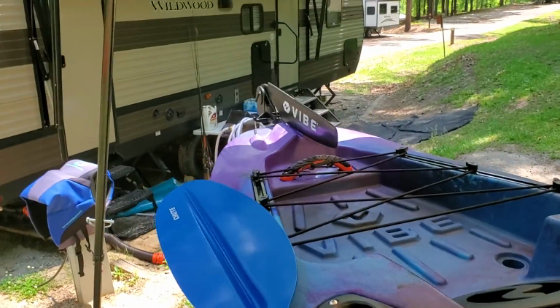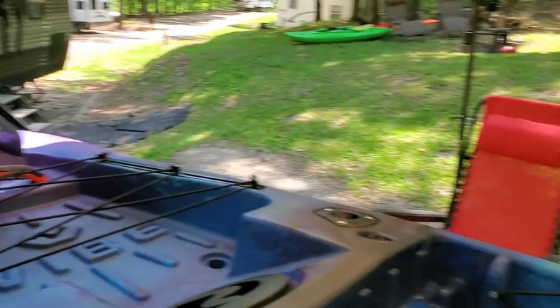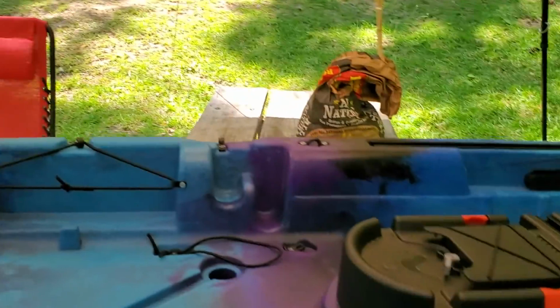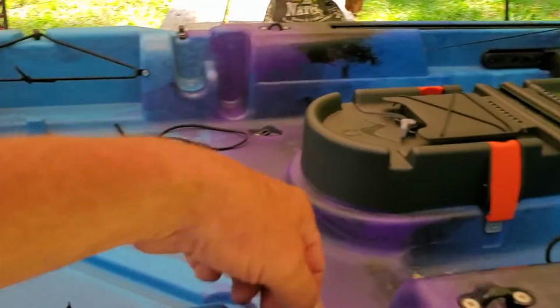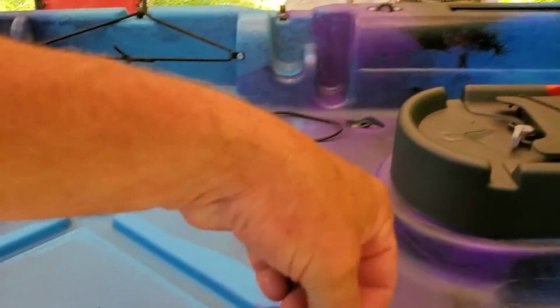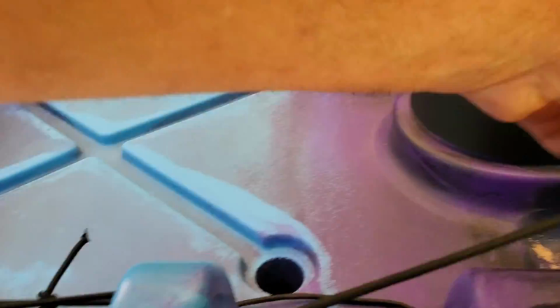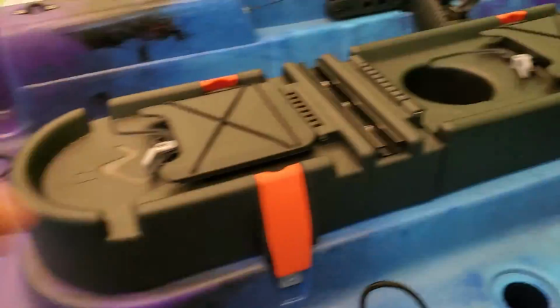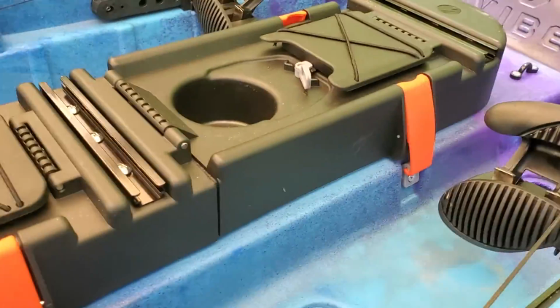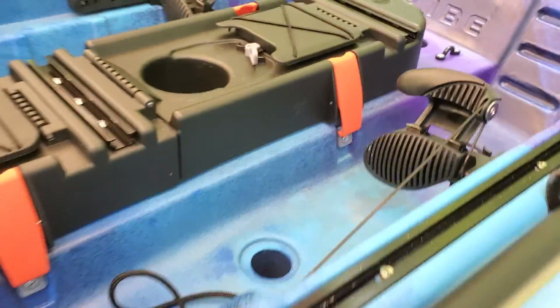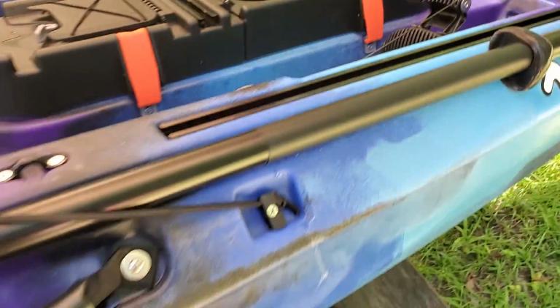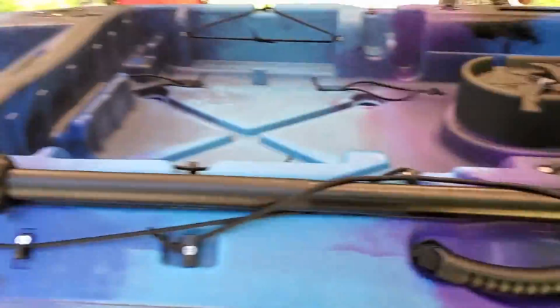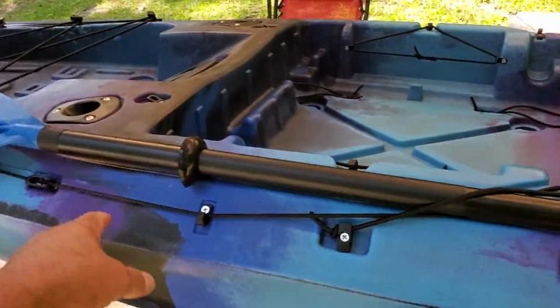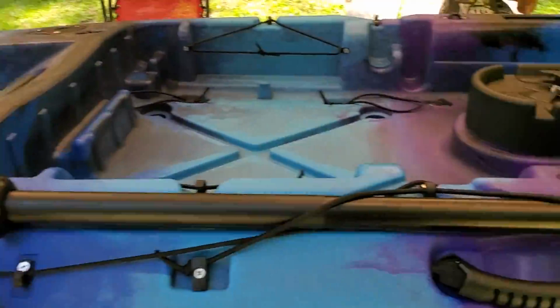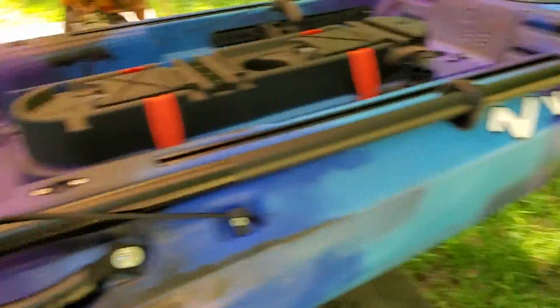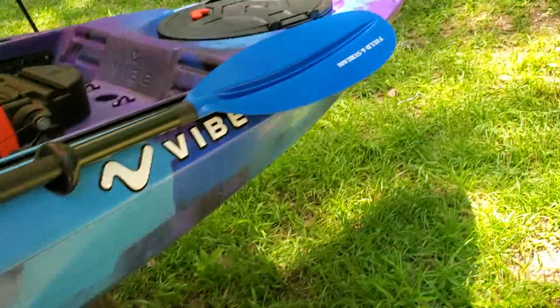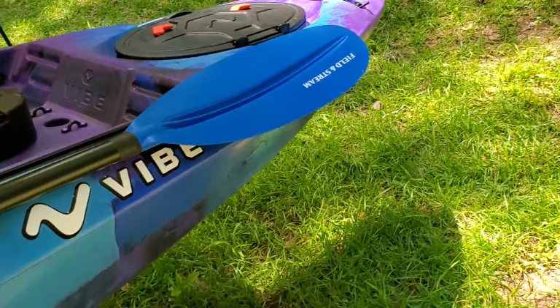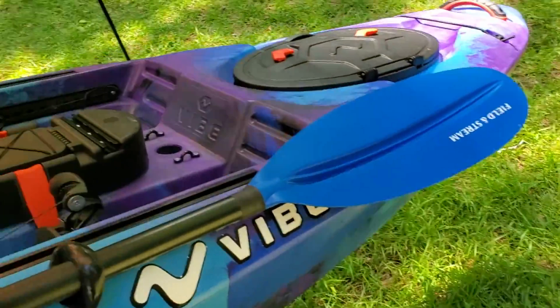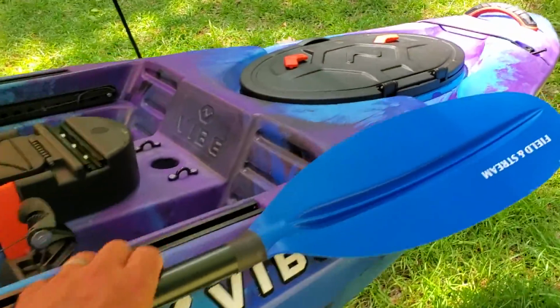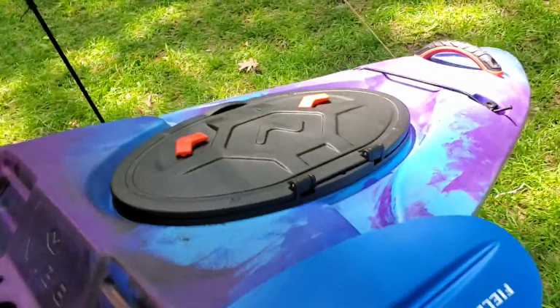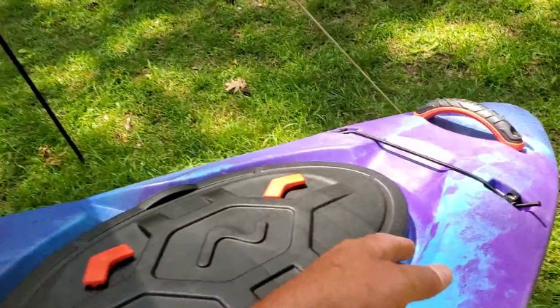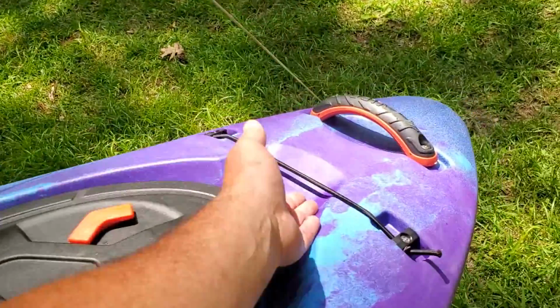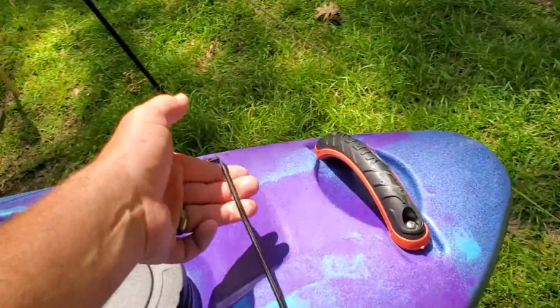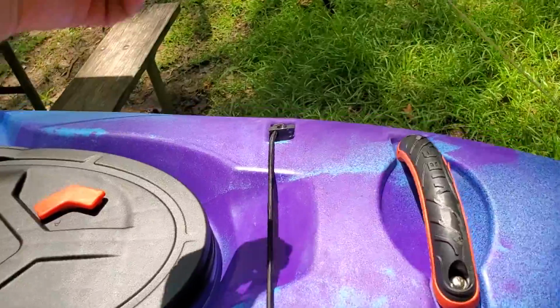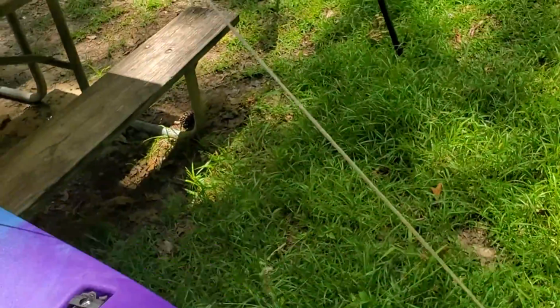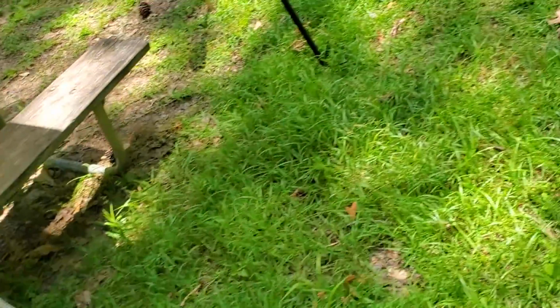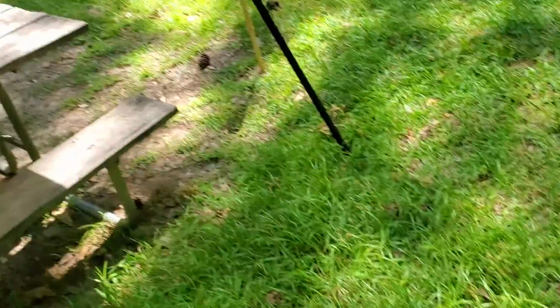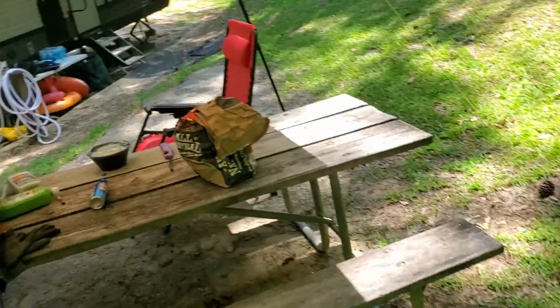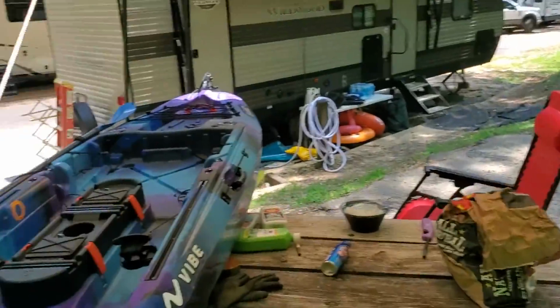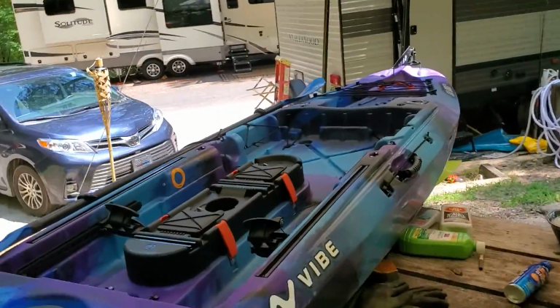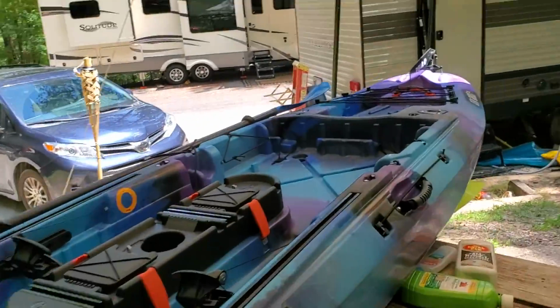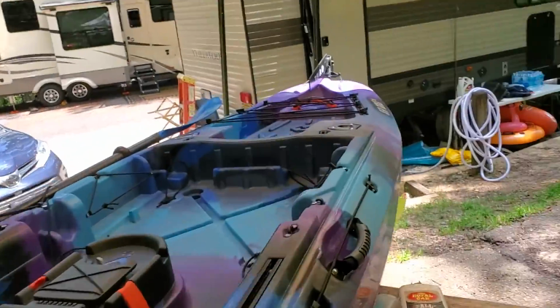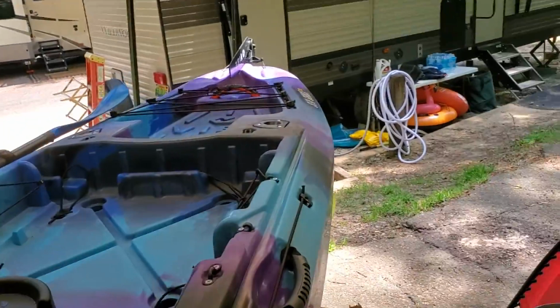Easily done if my string wasn't under my paddle. It does have two paddle holders there — it's got the quick paddle thing there you can throw your paddle on if you wish. Another paddle holder over here.